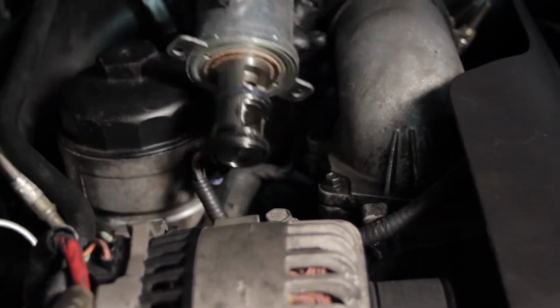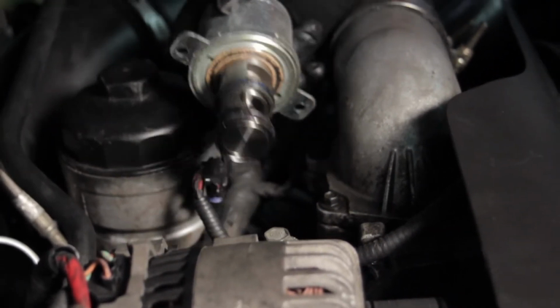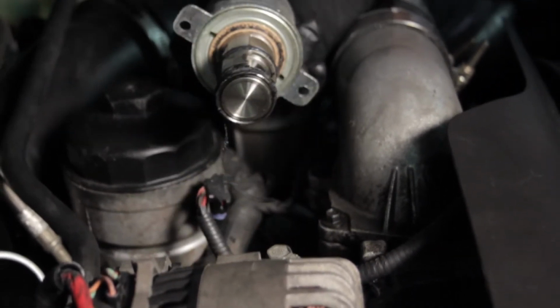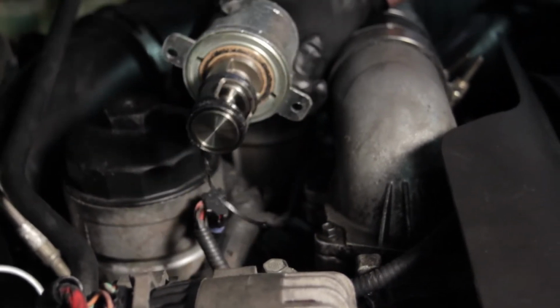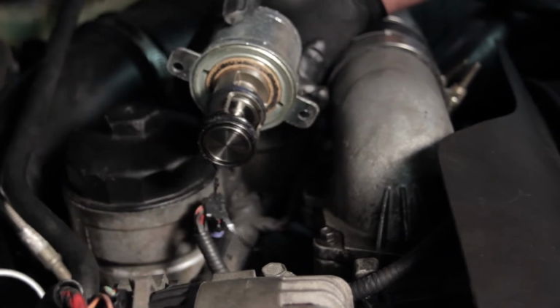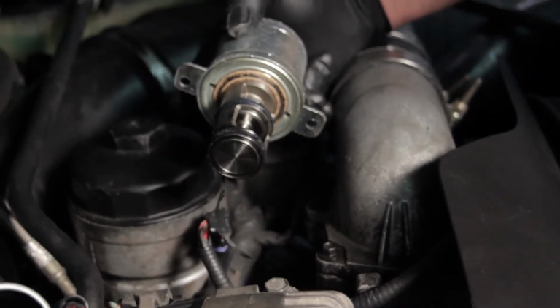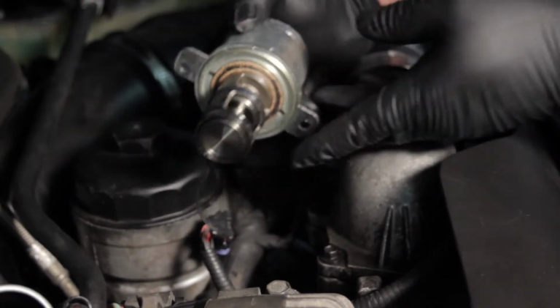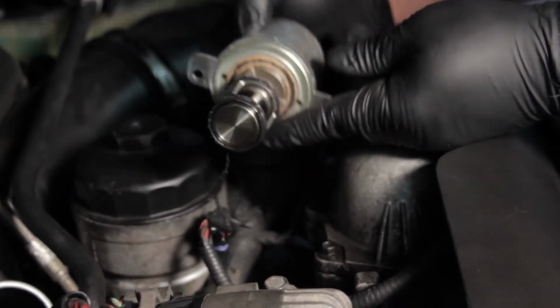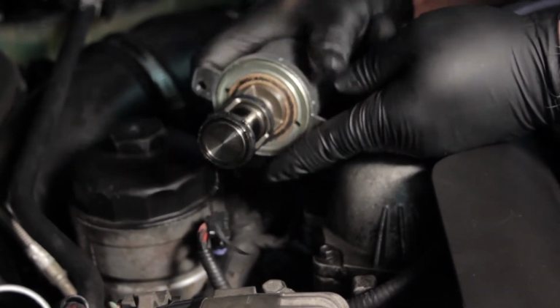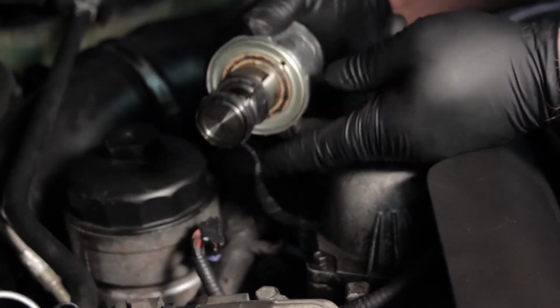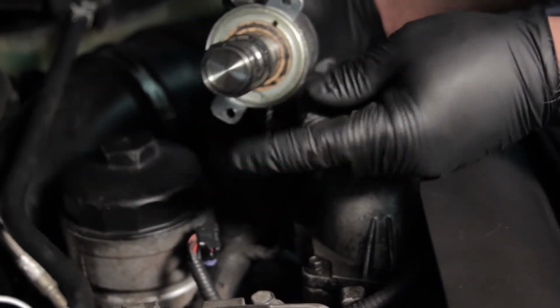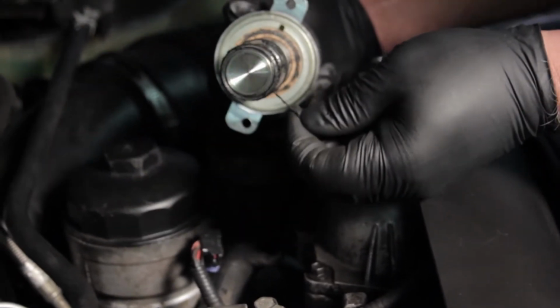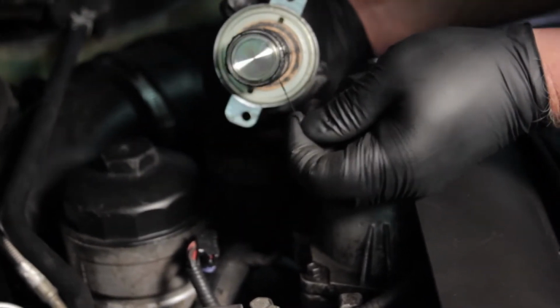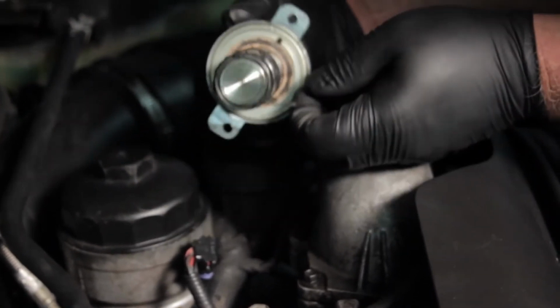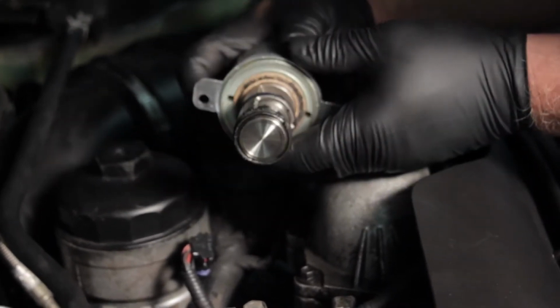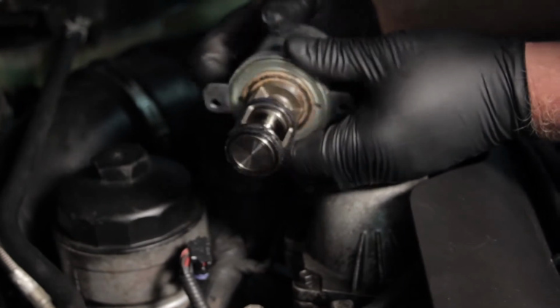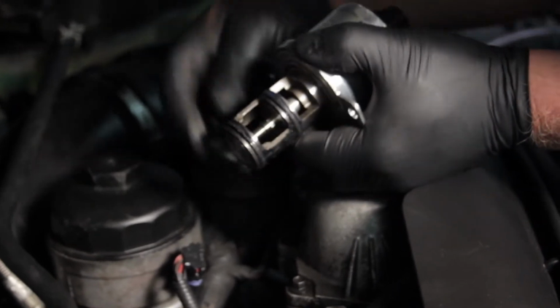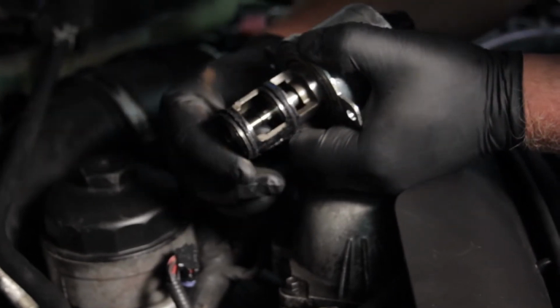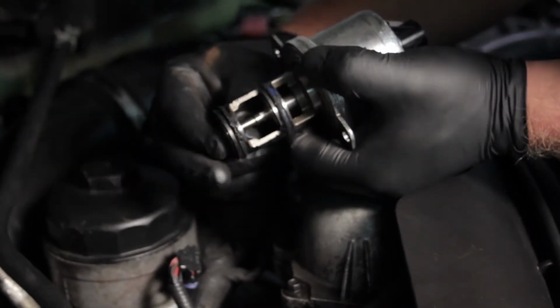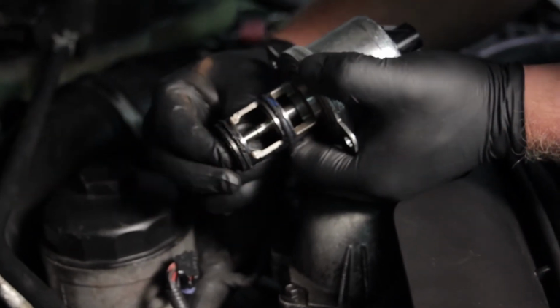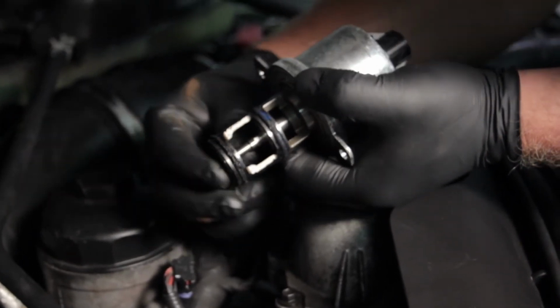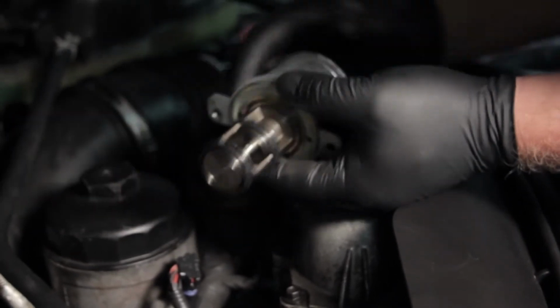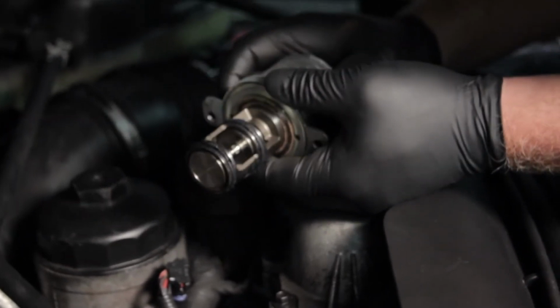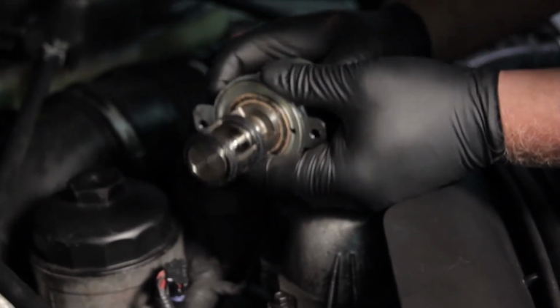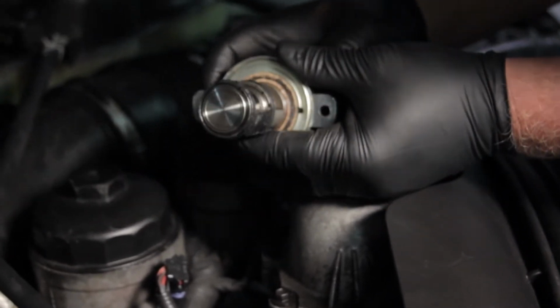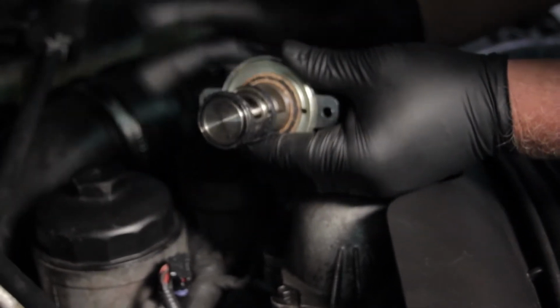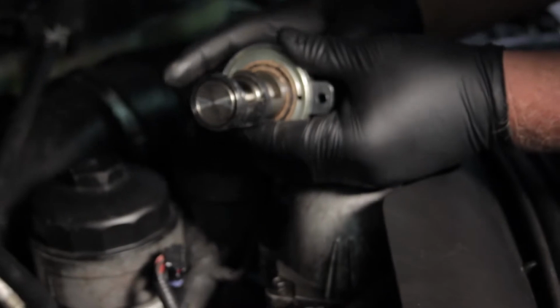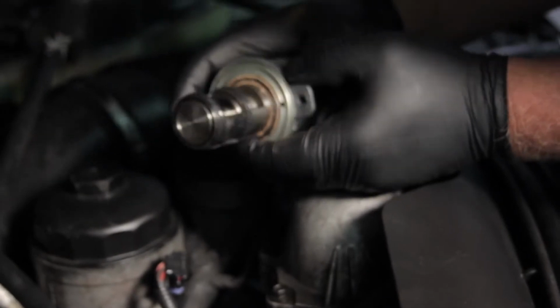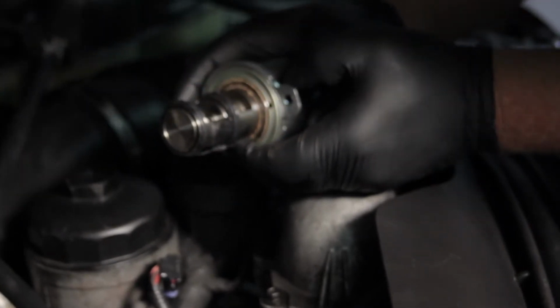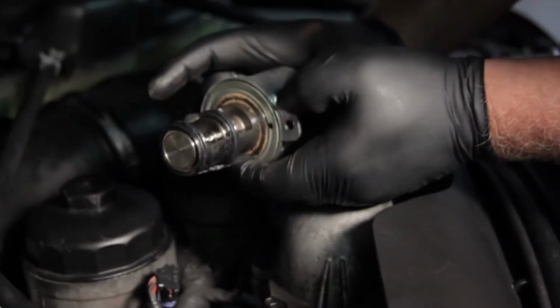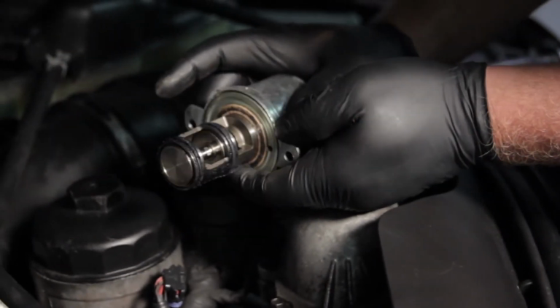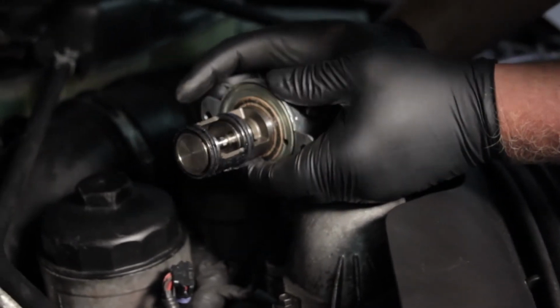As we pull this out, you can see this unit's not too carboned up, but it's actually cut the o-ring on the way out. This one was actually stuck in the shut position due to just a little bit of carbon on there, so we're going to go ahead and replace it.